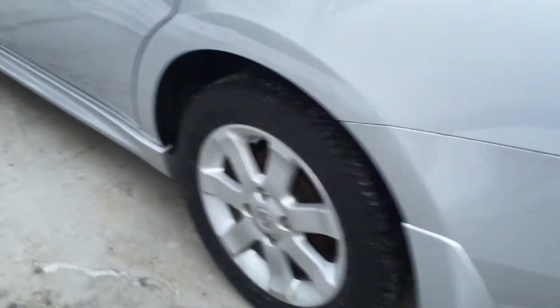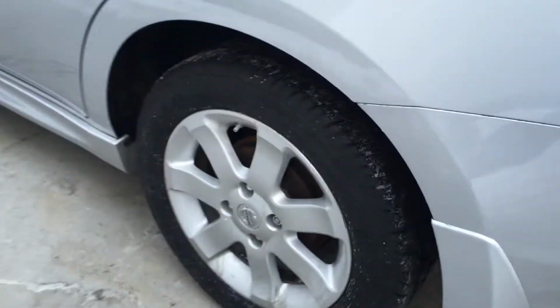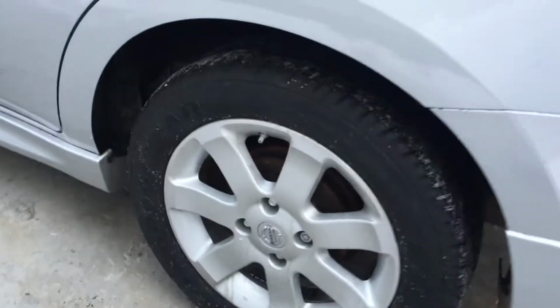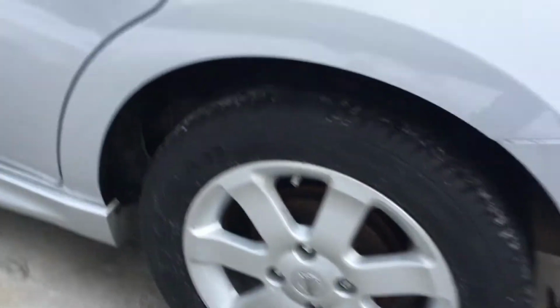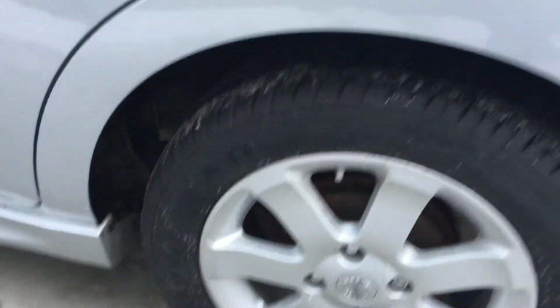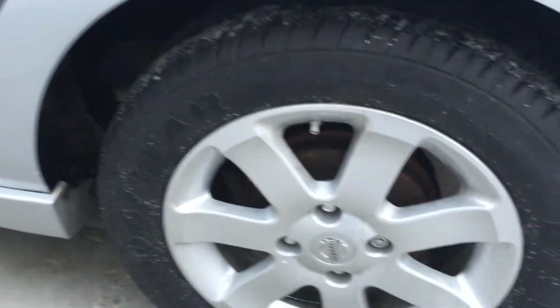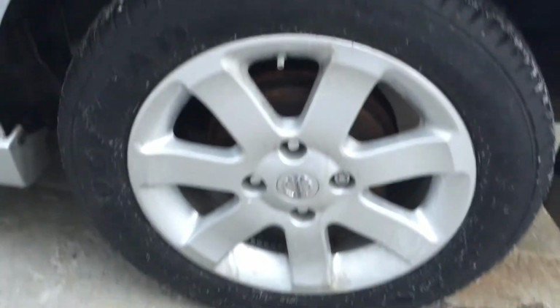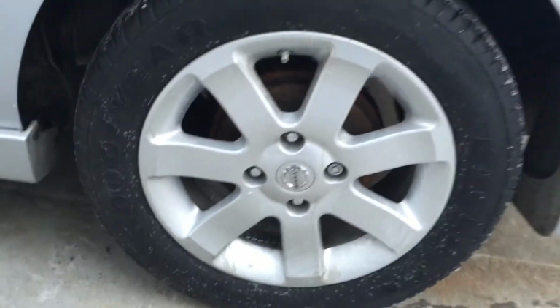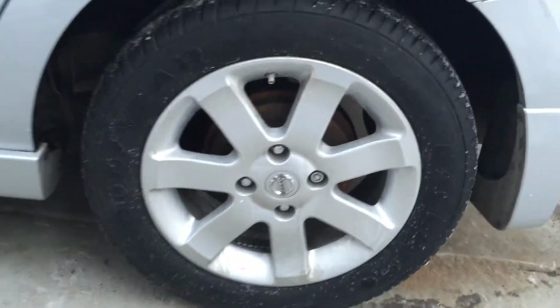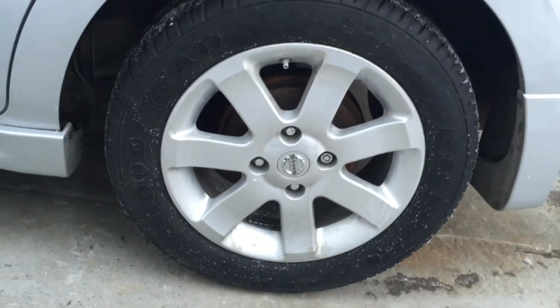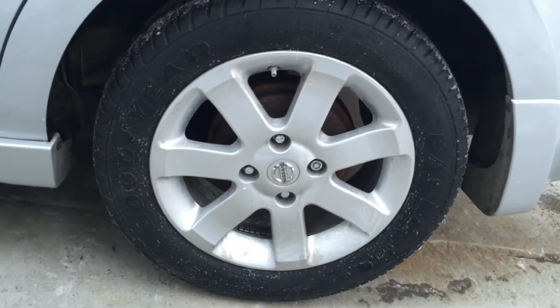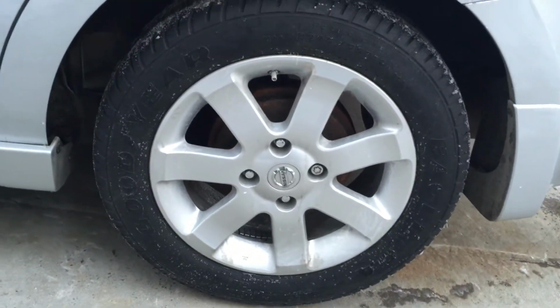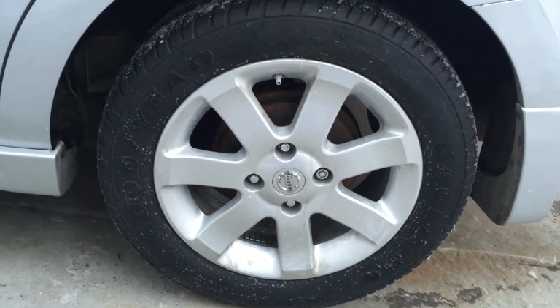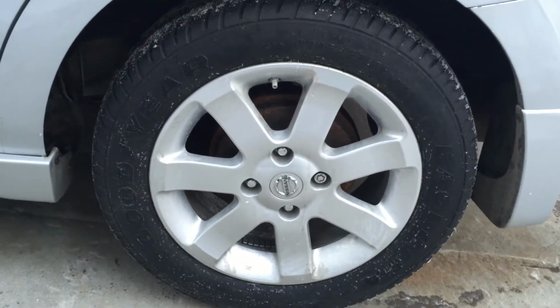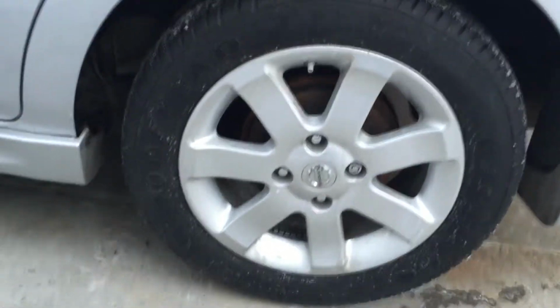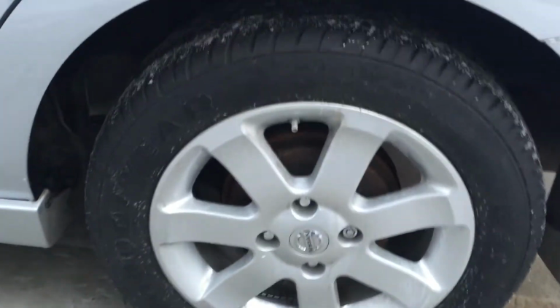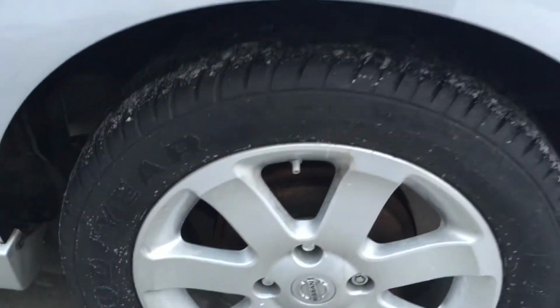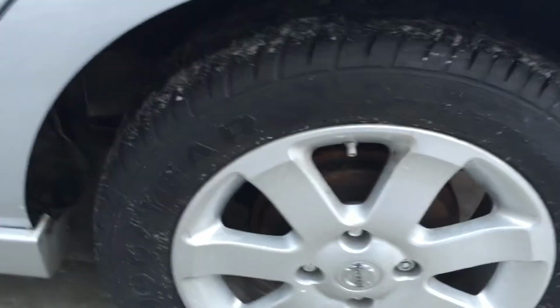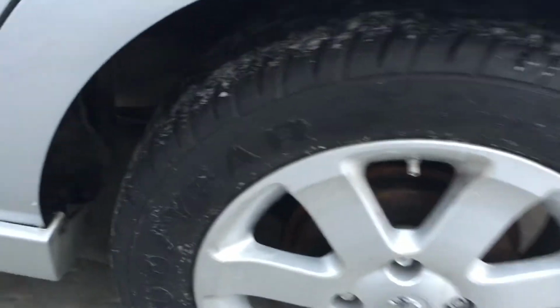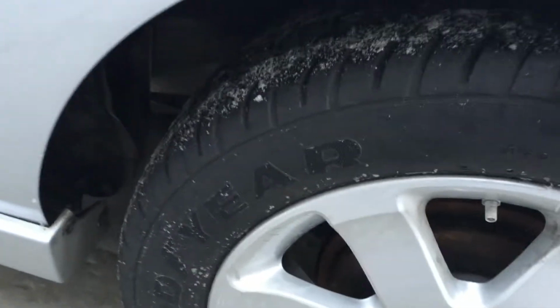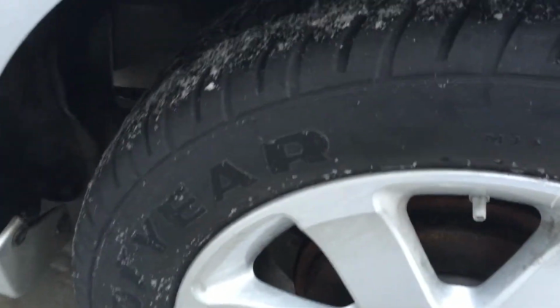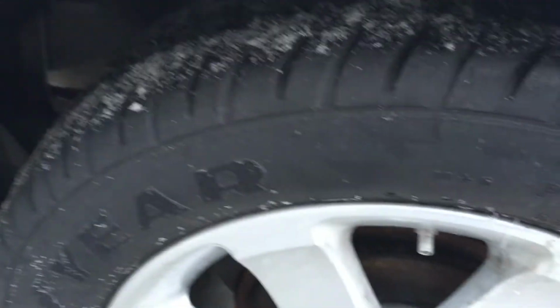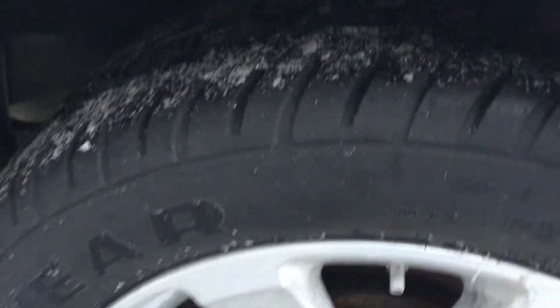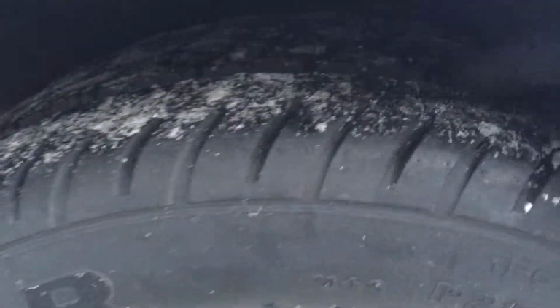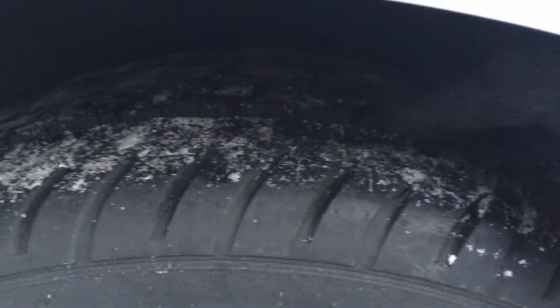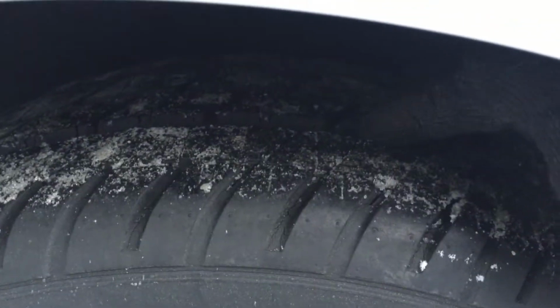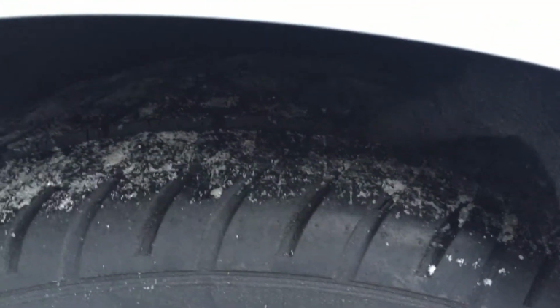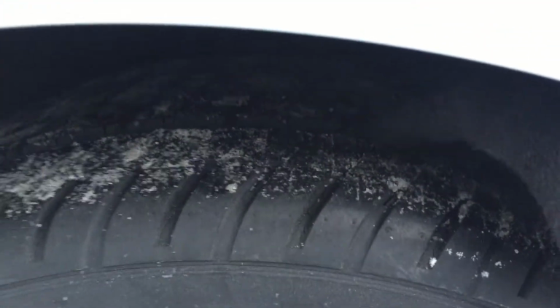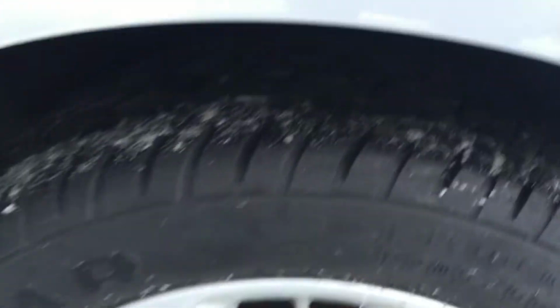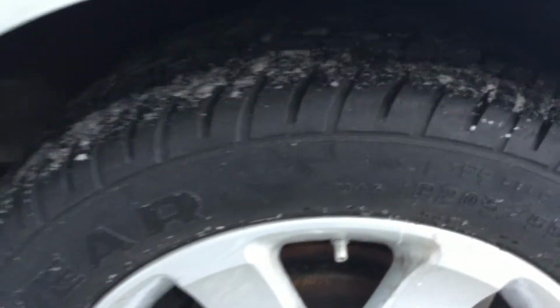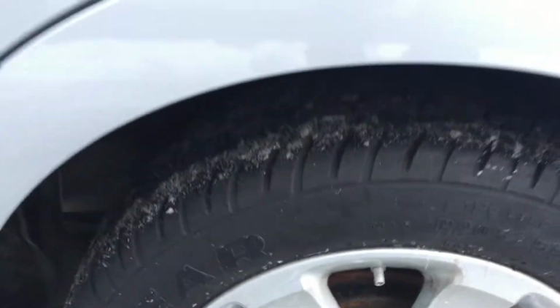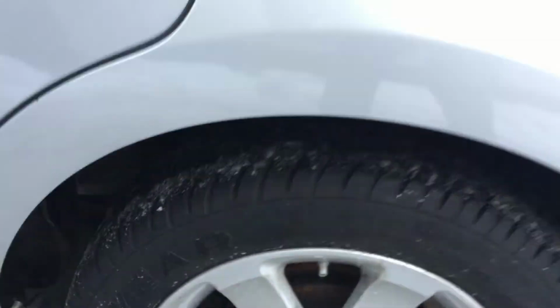The rims are in very good shape. That's ice you see on them — I just washed it. The tires are about 90-plus percent.